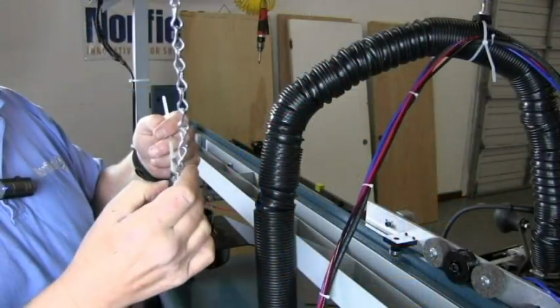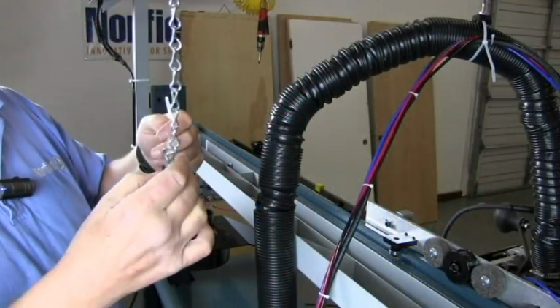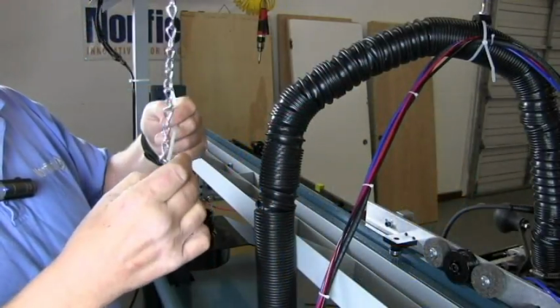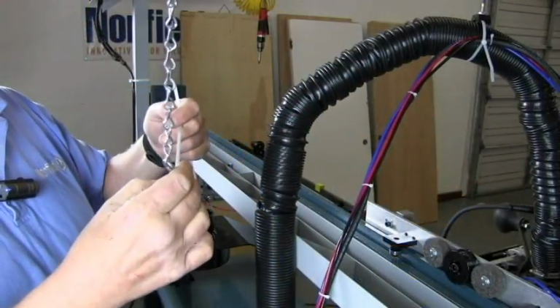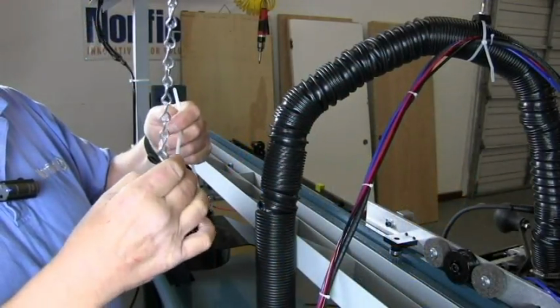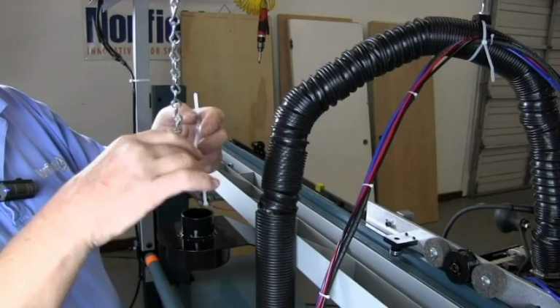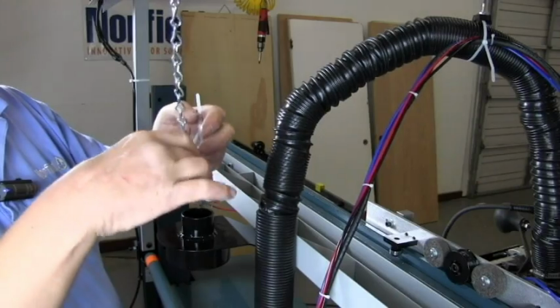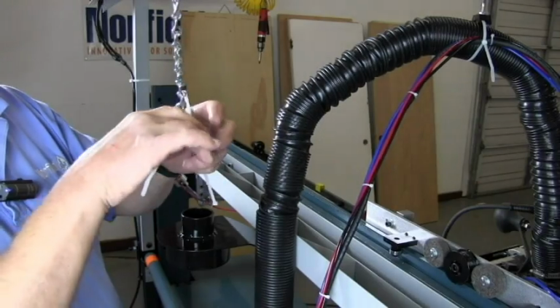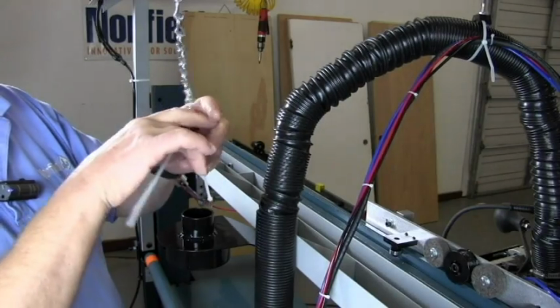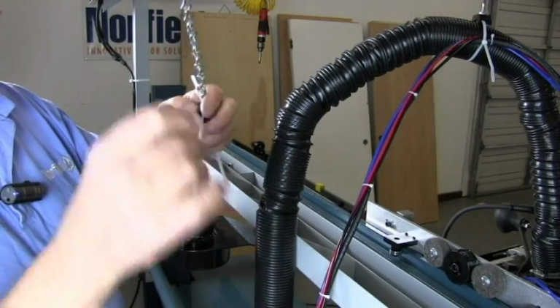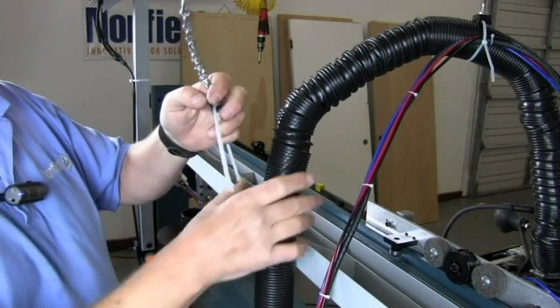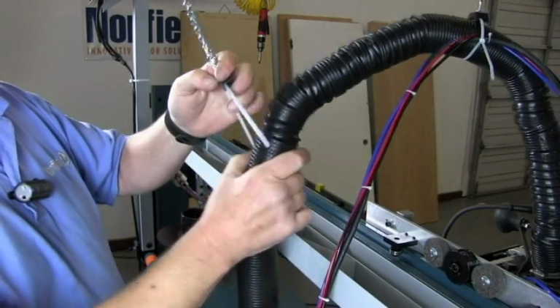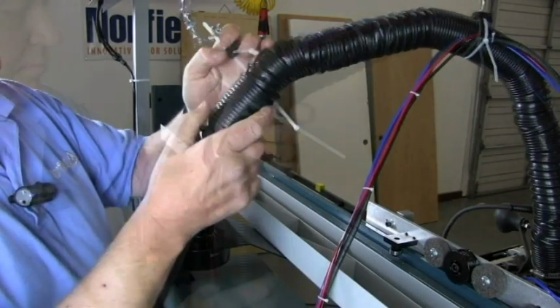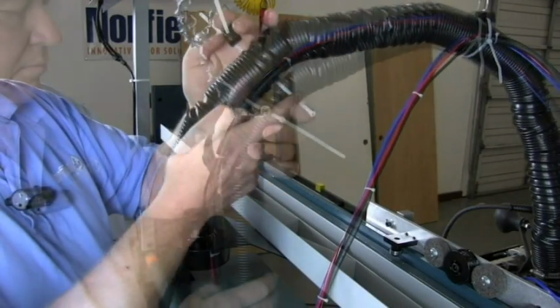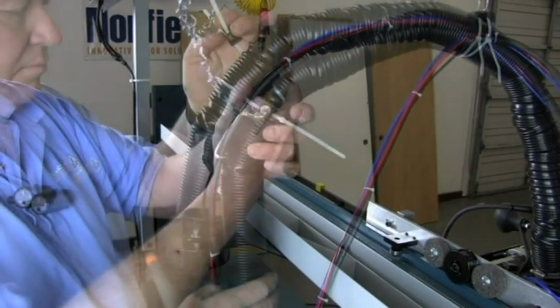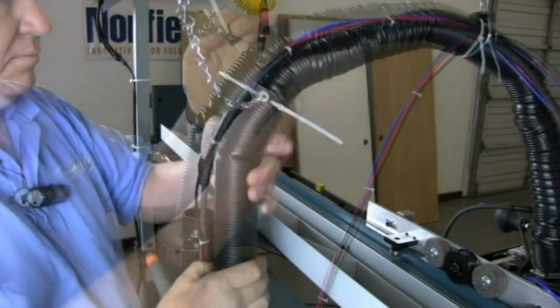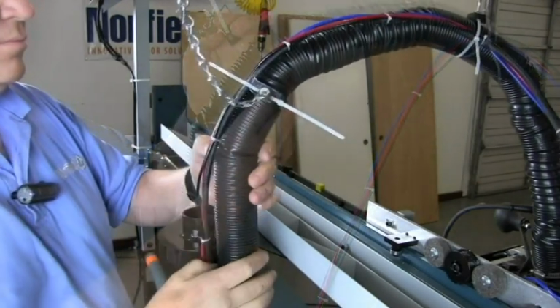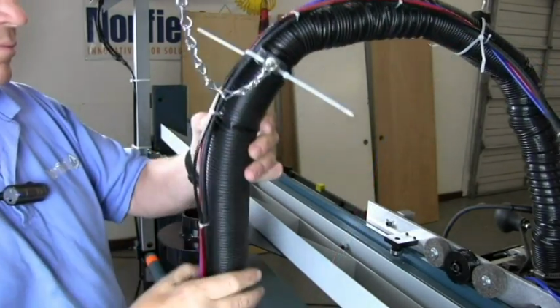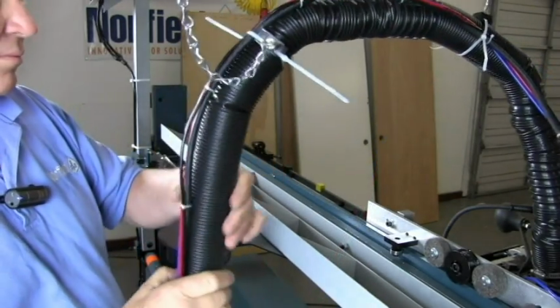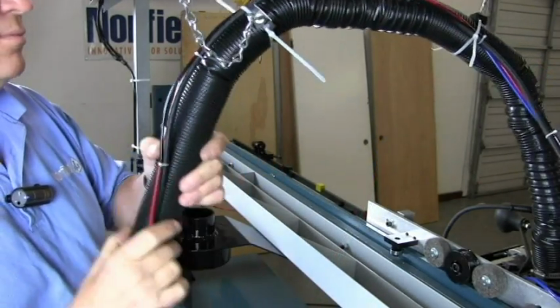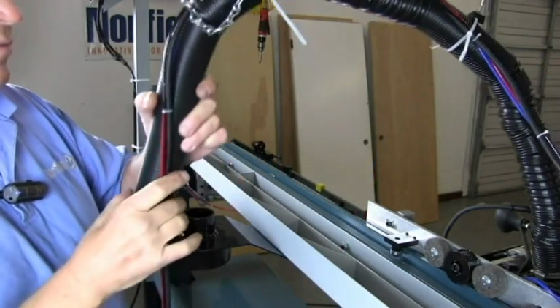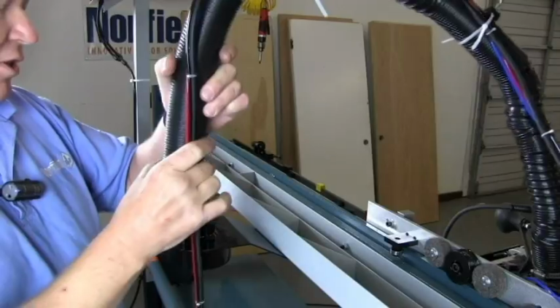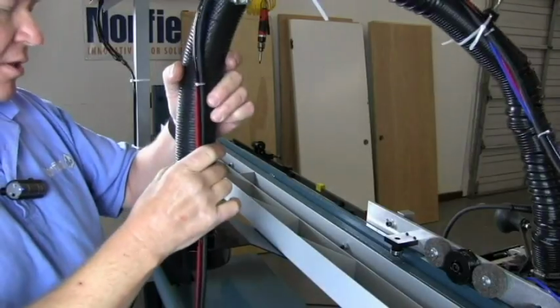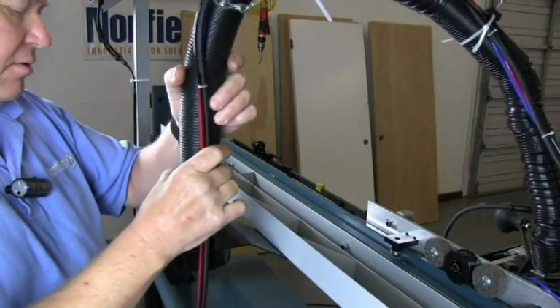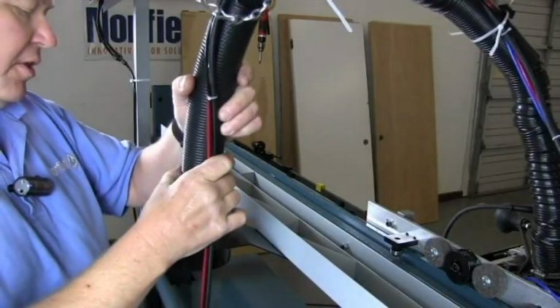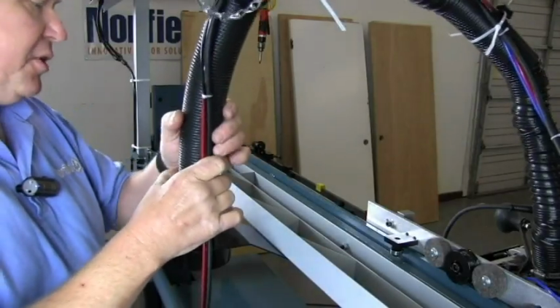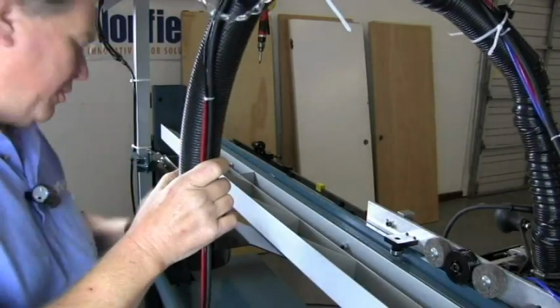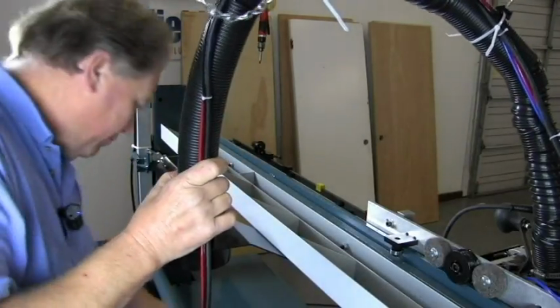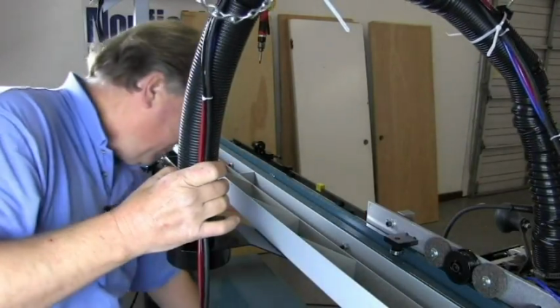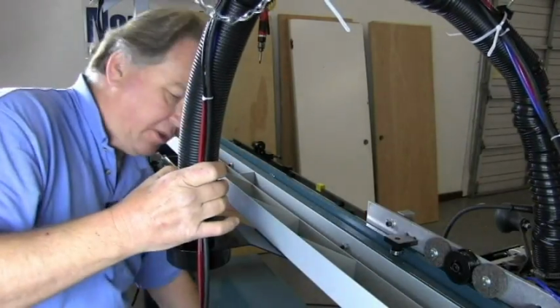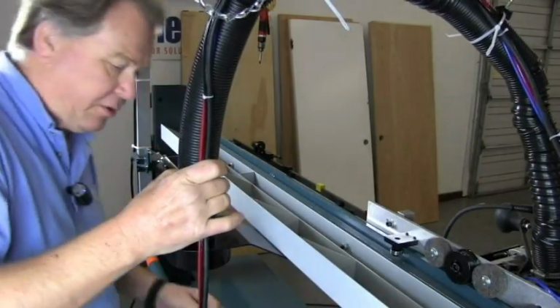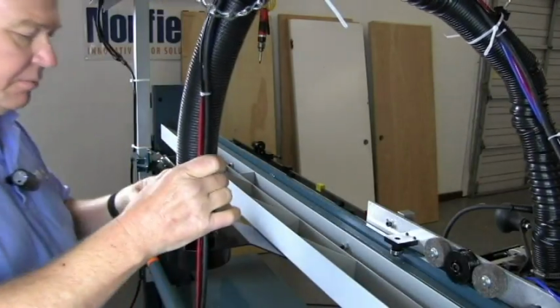We're going to do the same at the back of the machine and connect that to the vacuum adapter with another hose clamp.